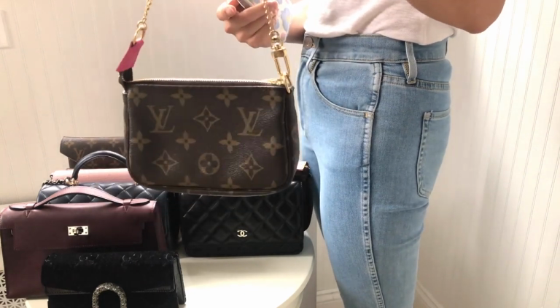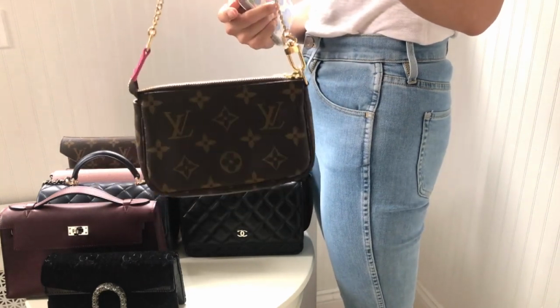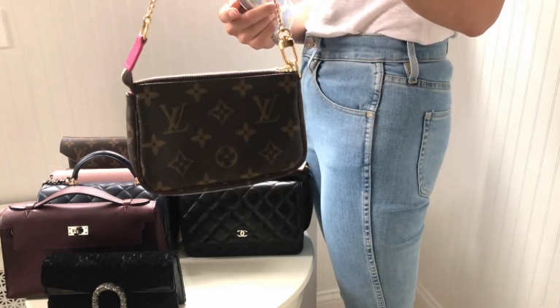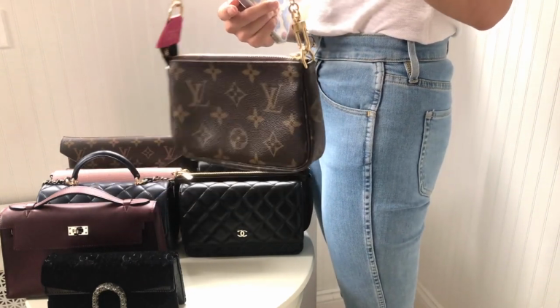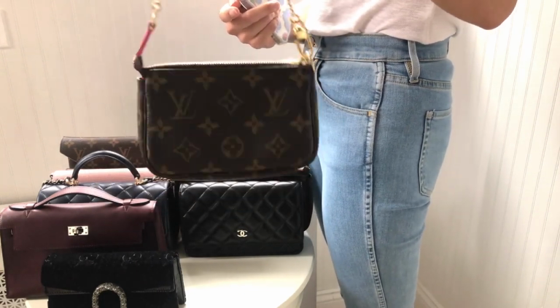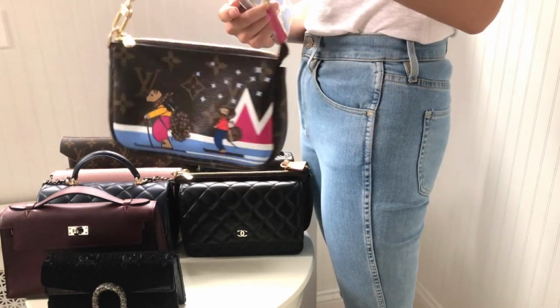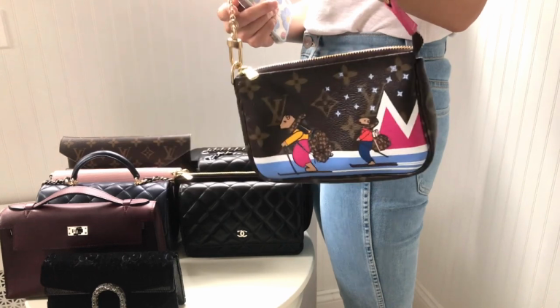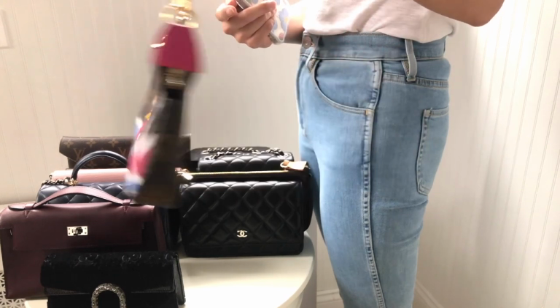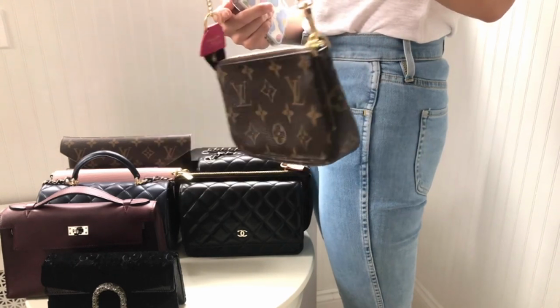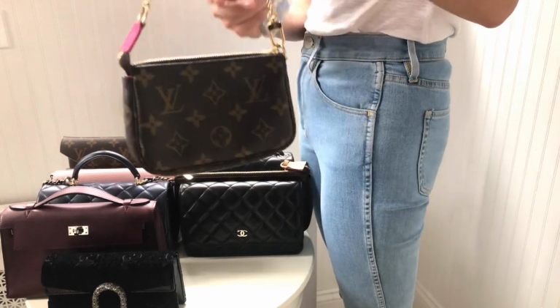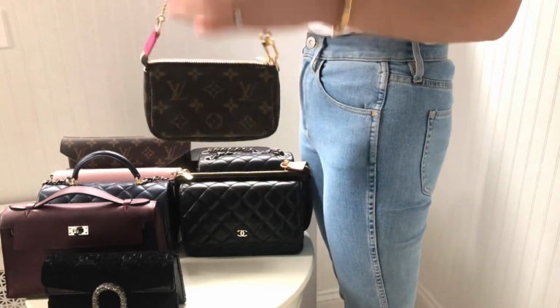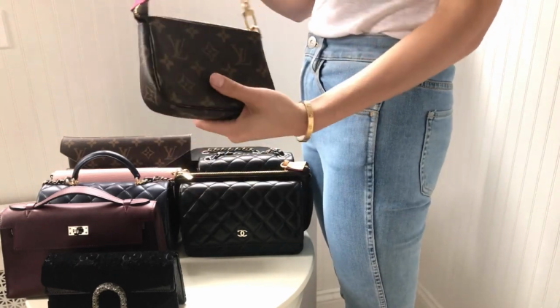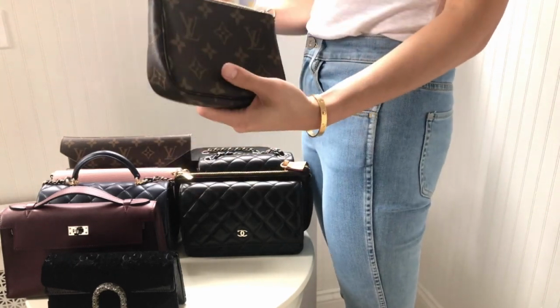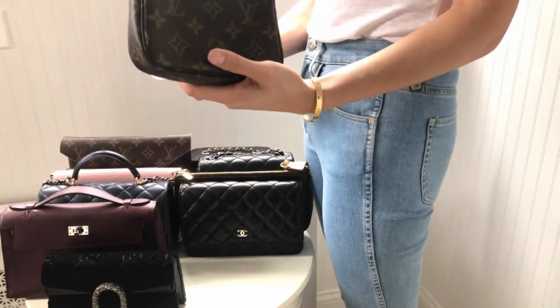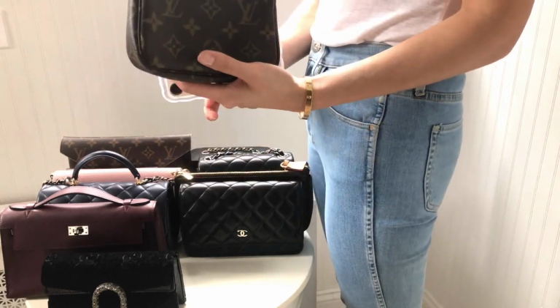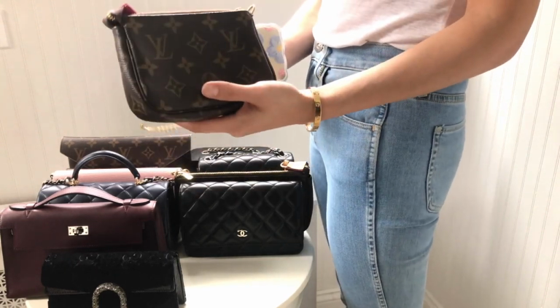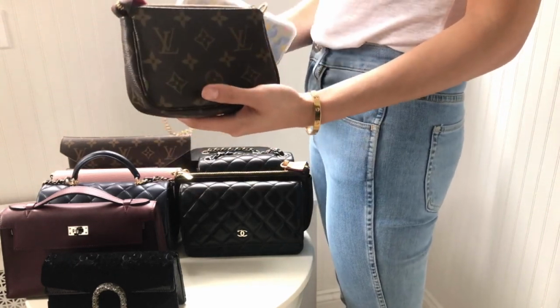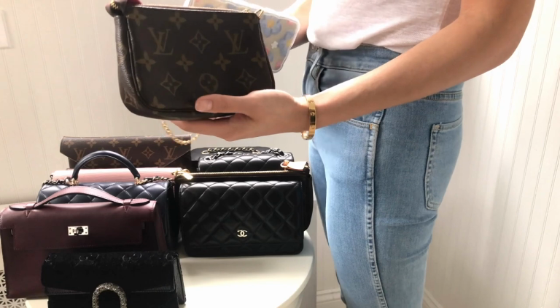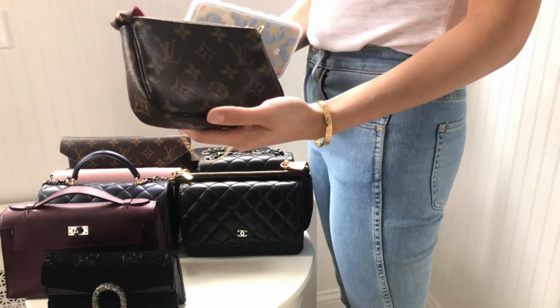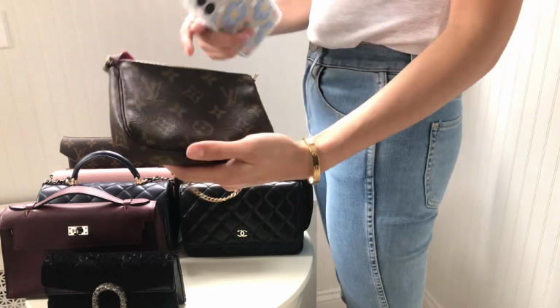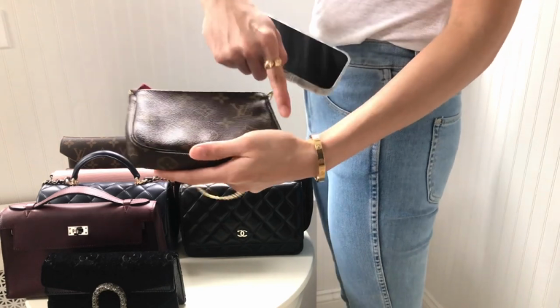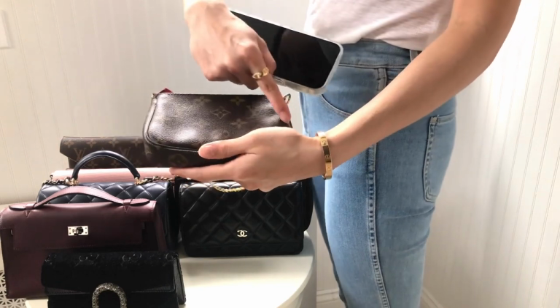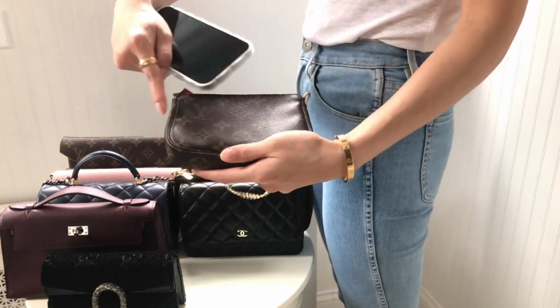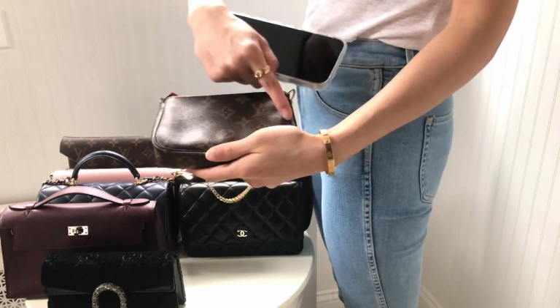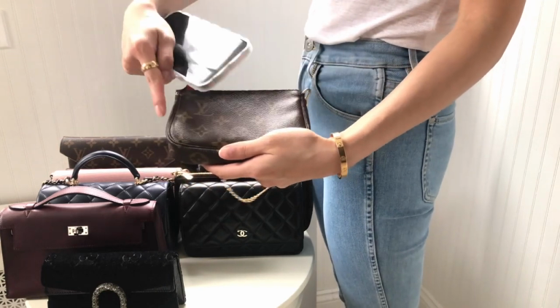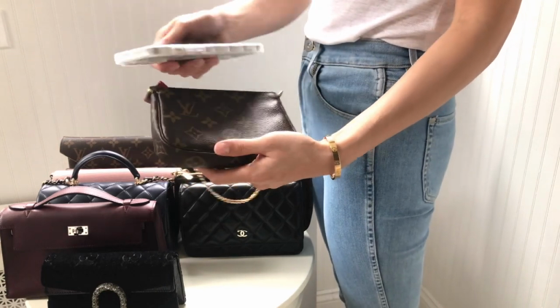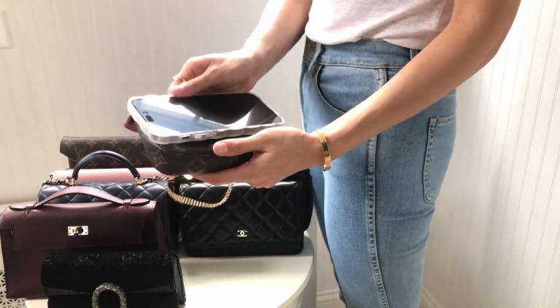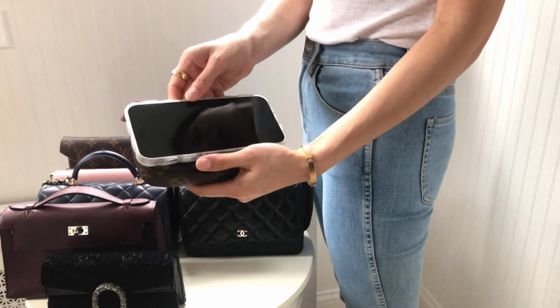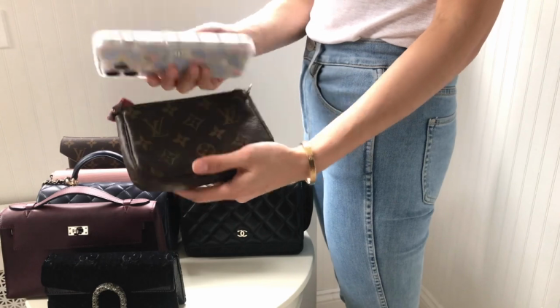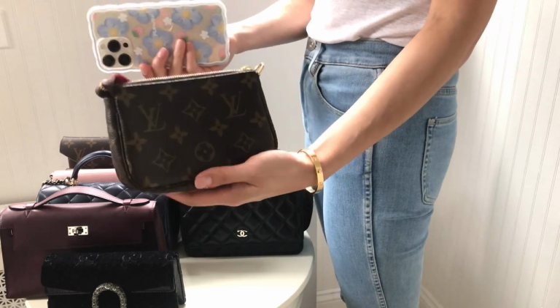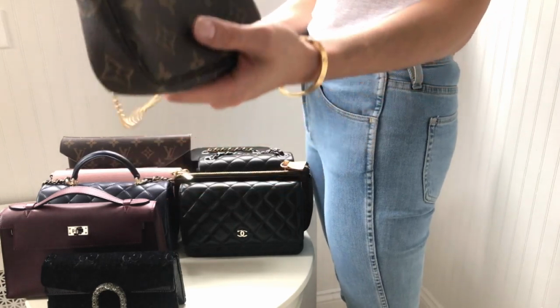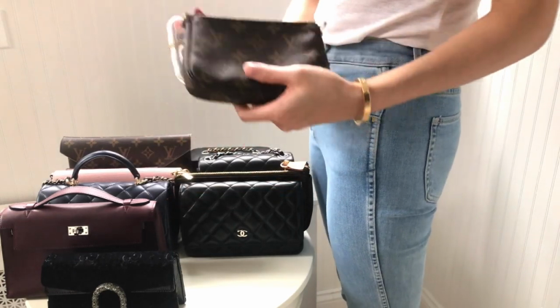Next is a very popular handbag from Louis Vuitton — the Louis Vuitton Mini Pochette. A lot of you probably have this little one. It measures about 5.5 inches in length, so that definitely wouldn't fit. I don't even want to try.